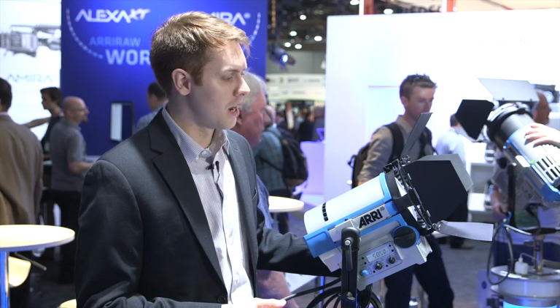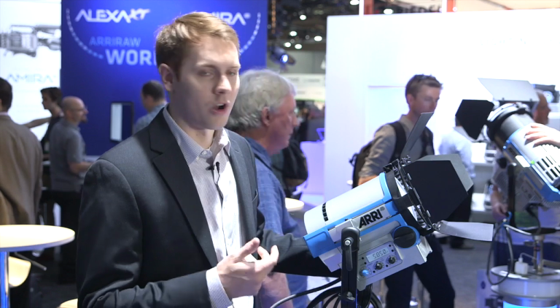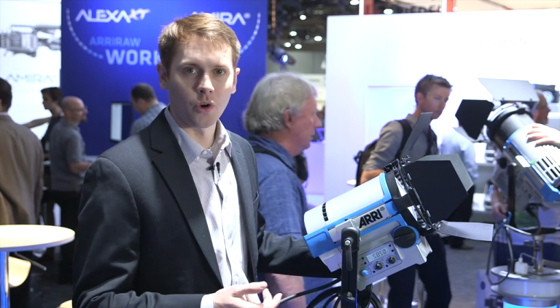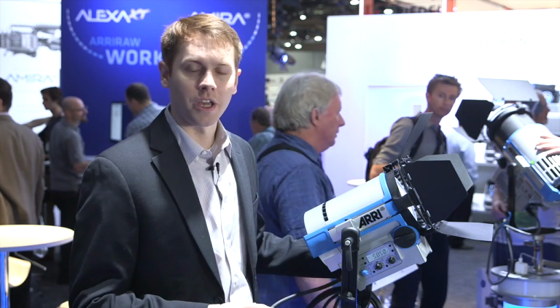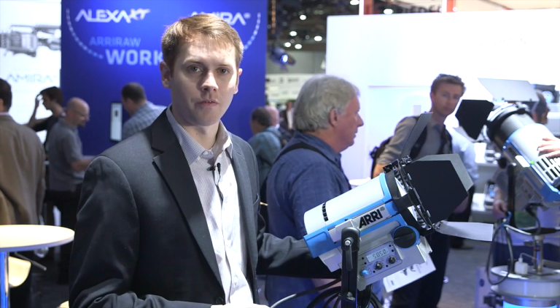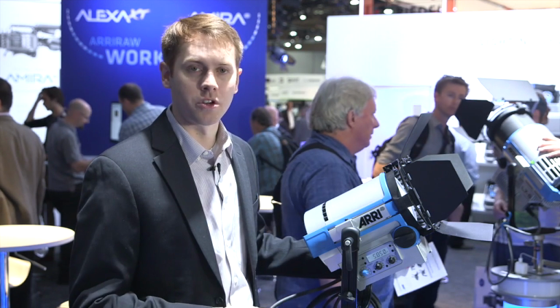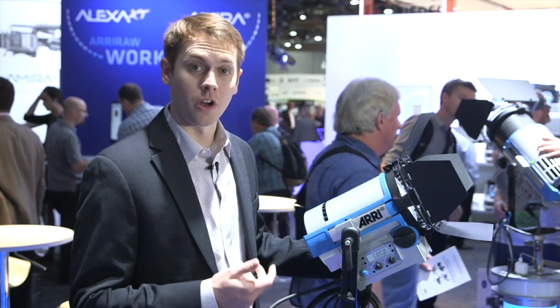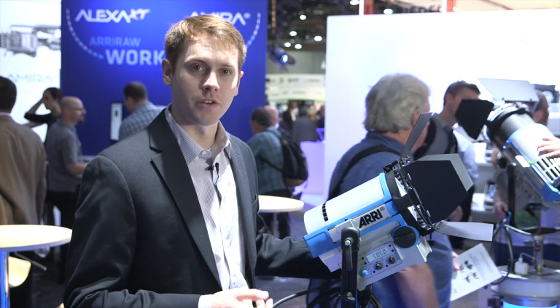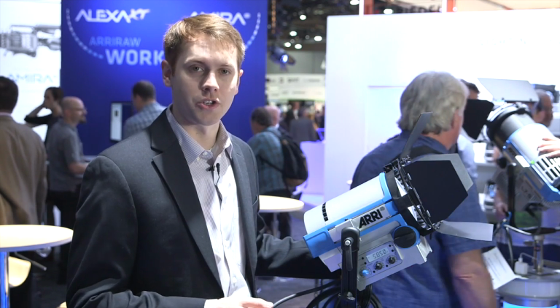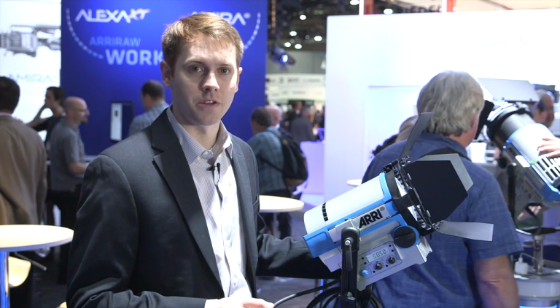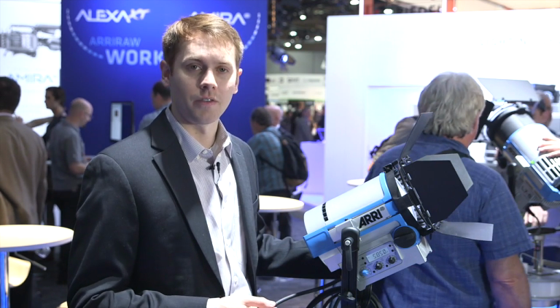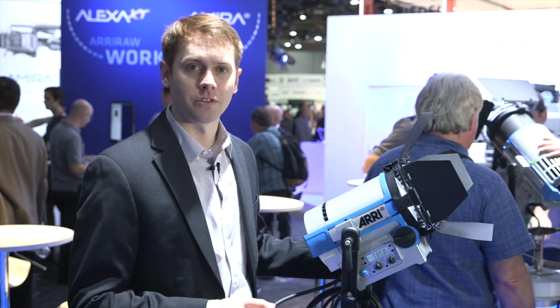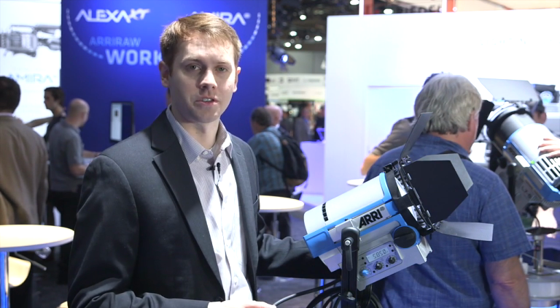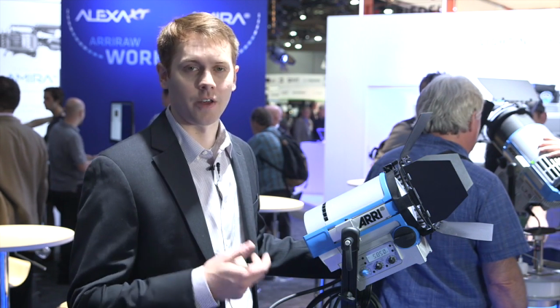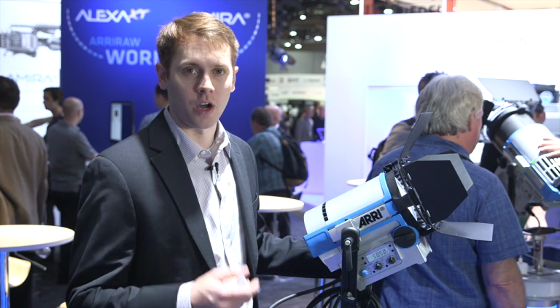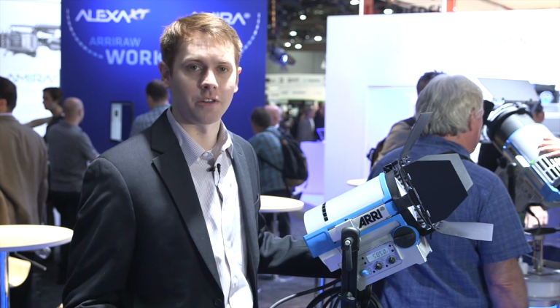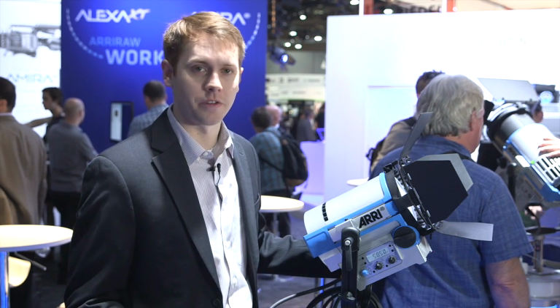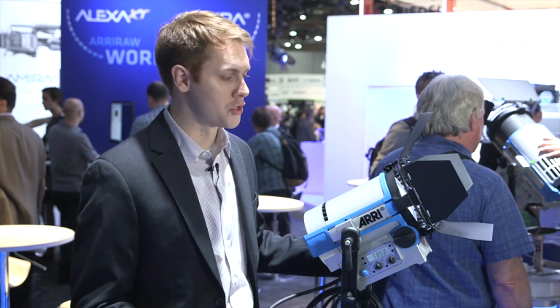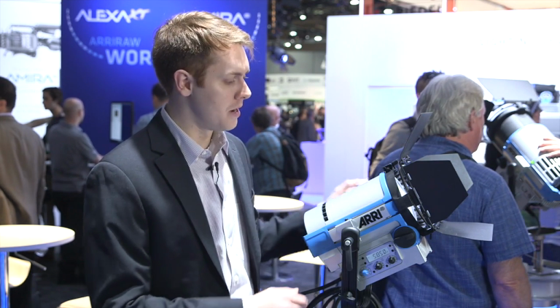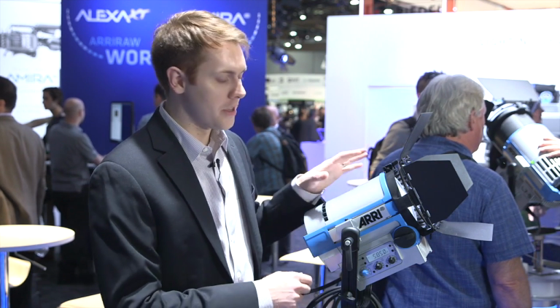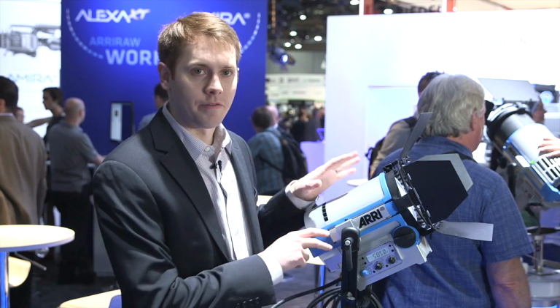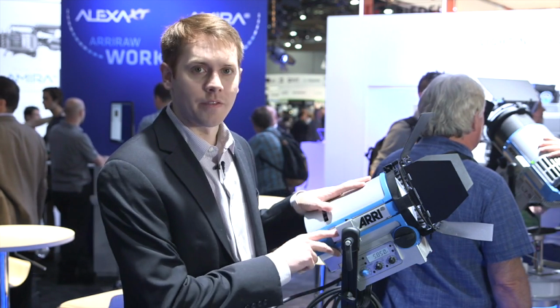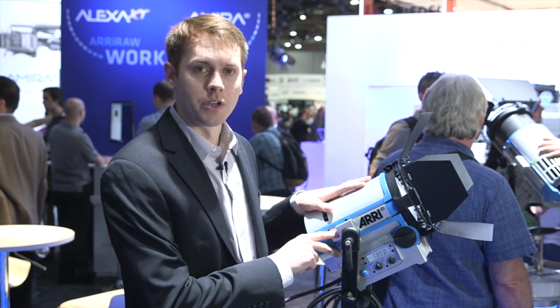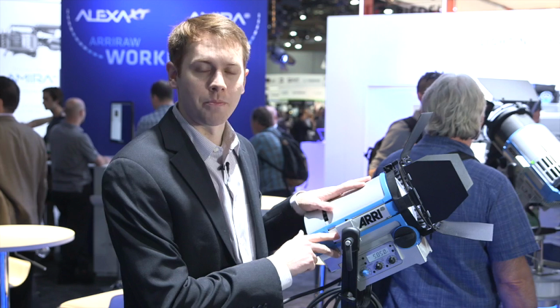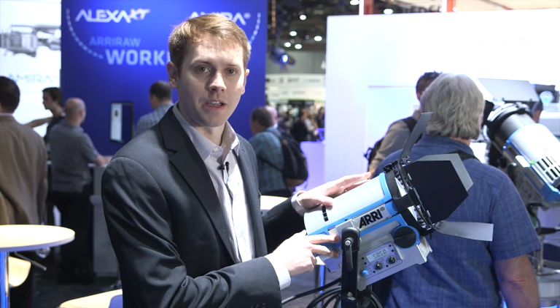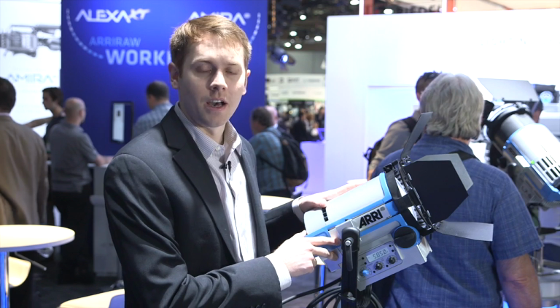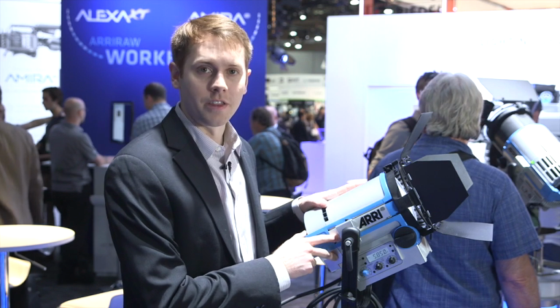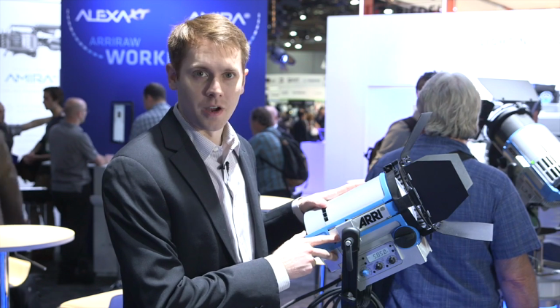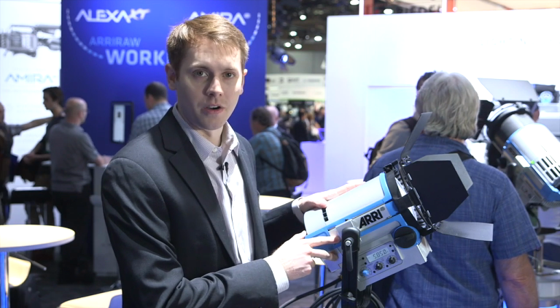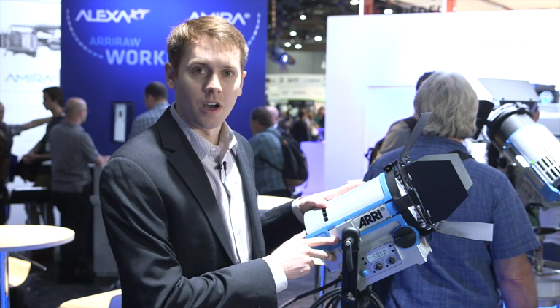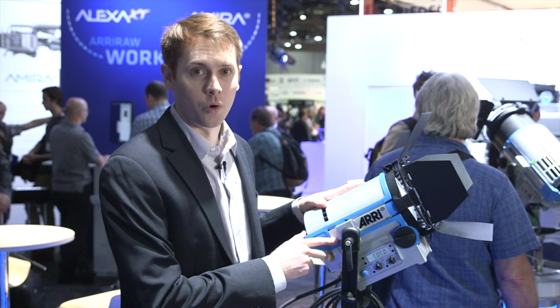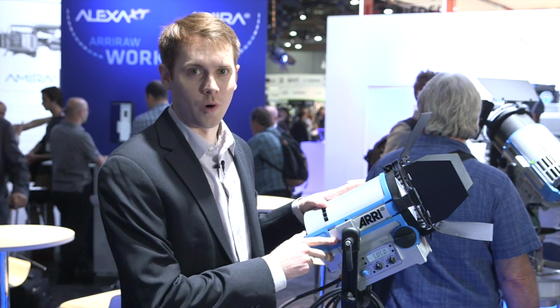We're also working on a larger version of the L-Series line that will come out in the near future. The L5 is shipping this summer worldwide.